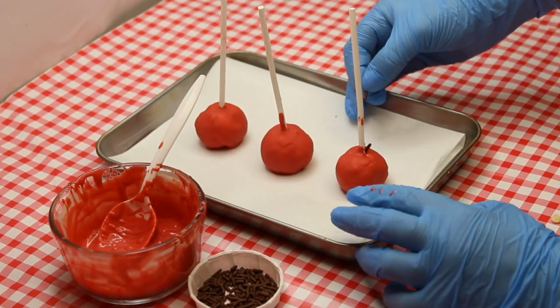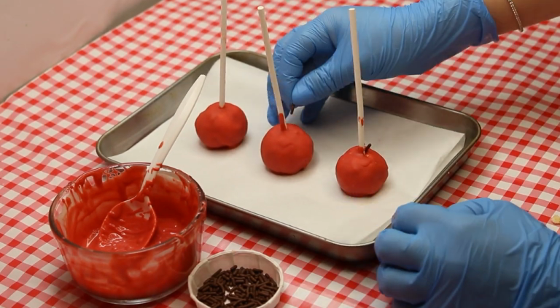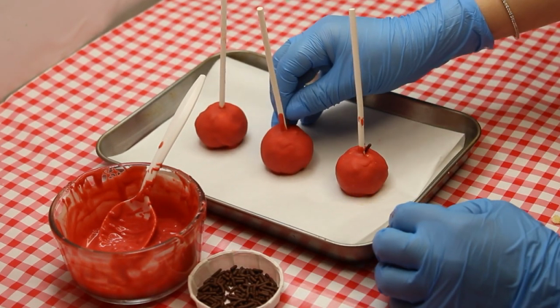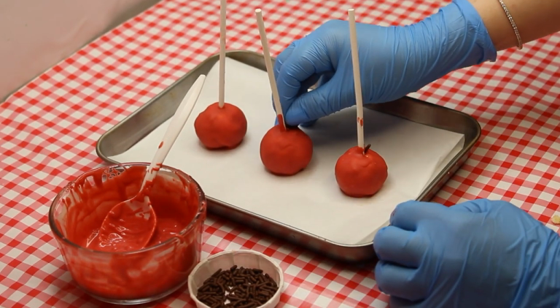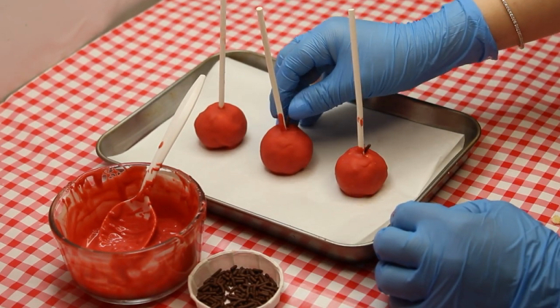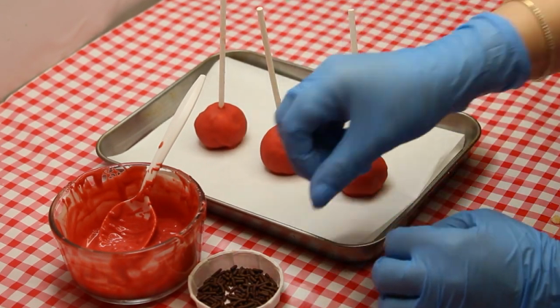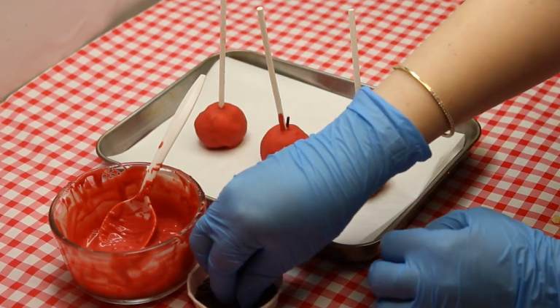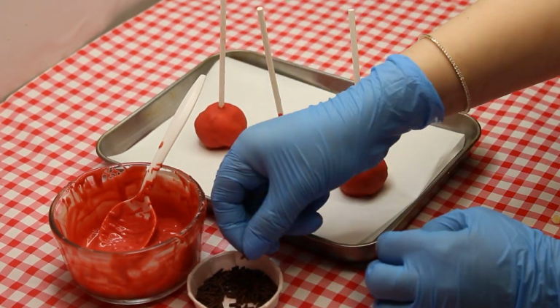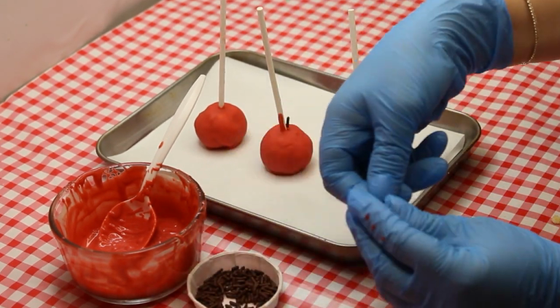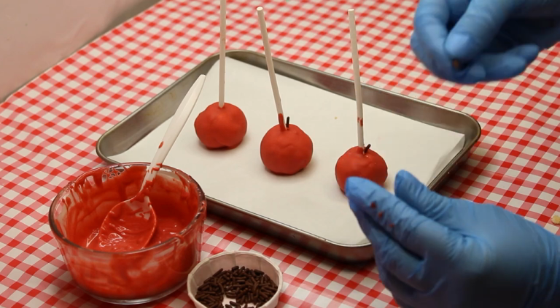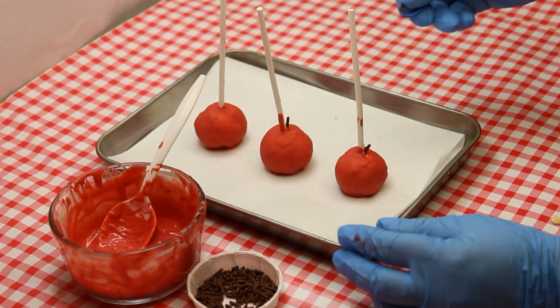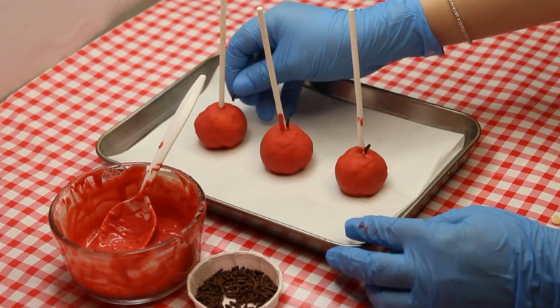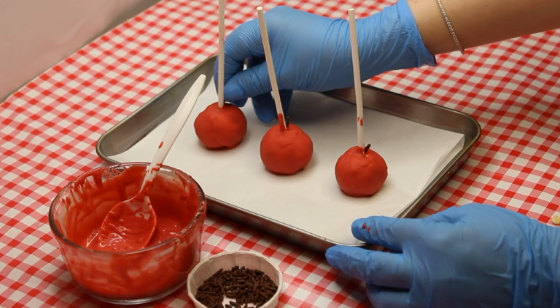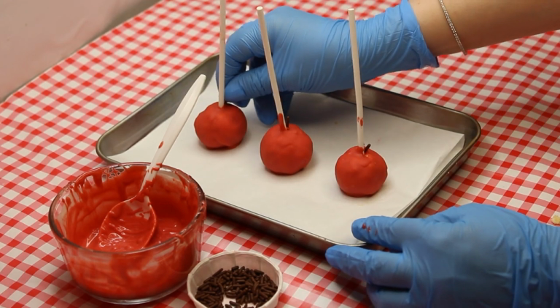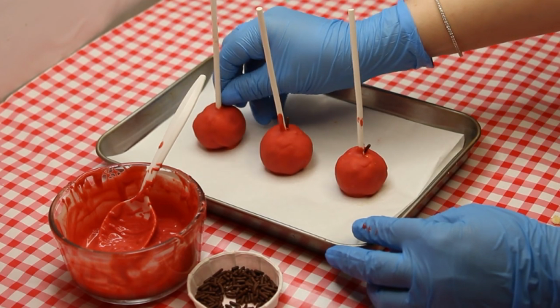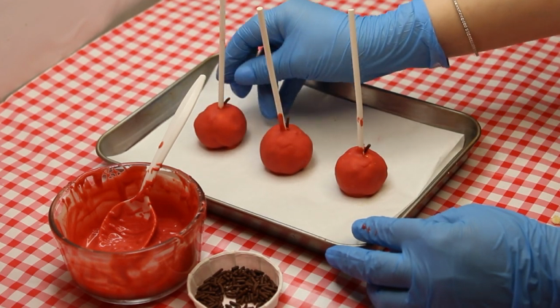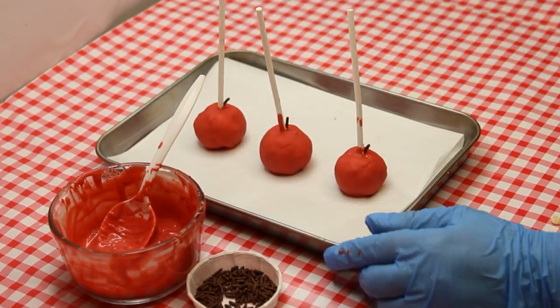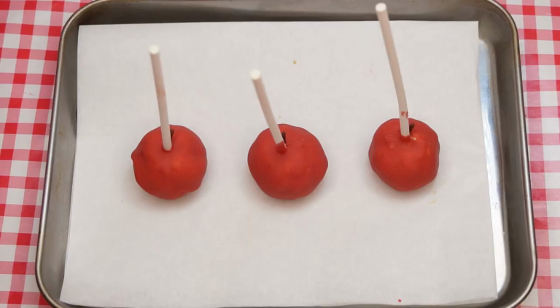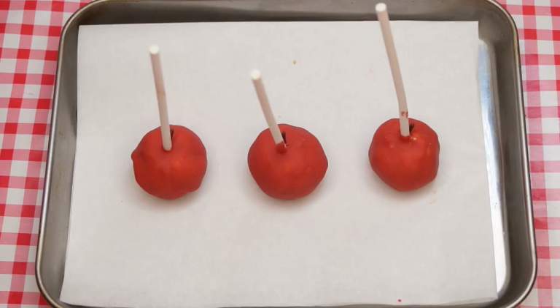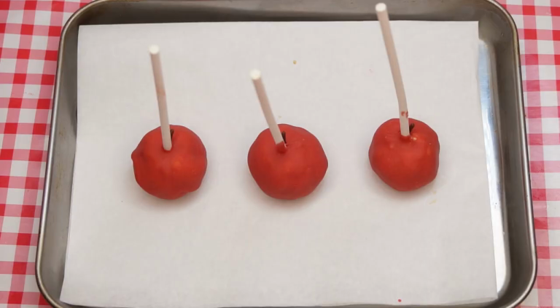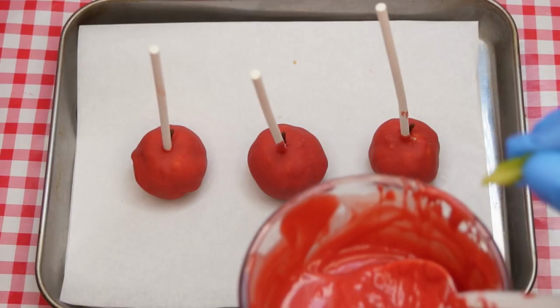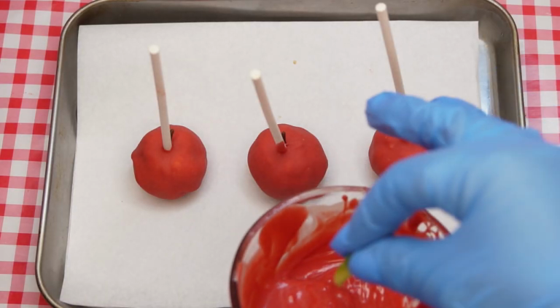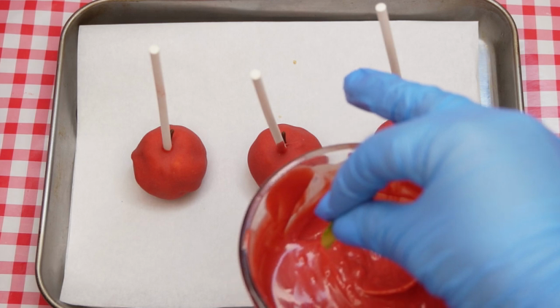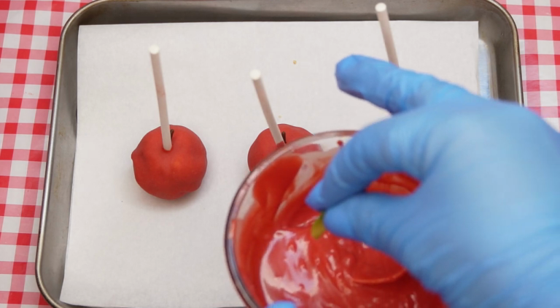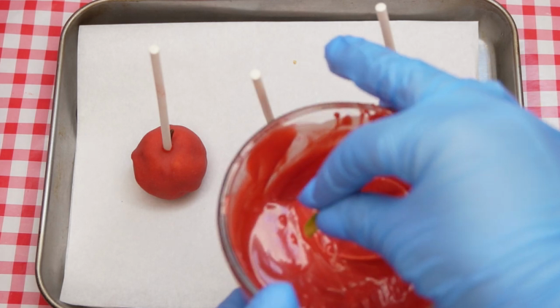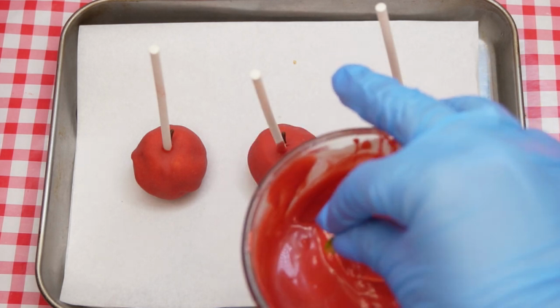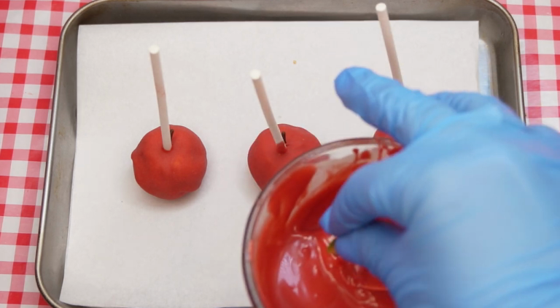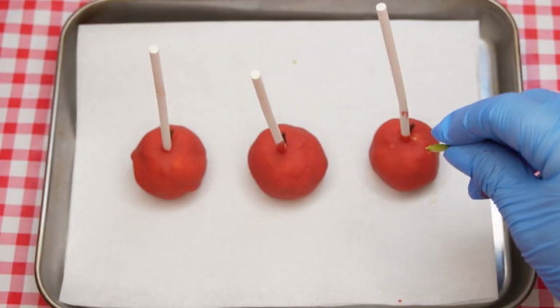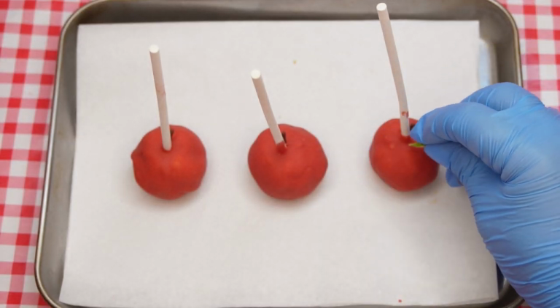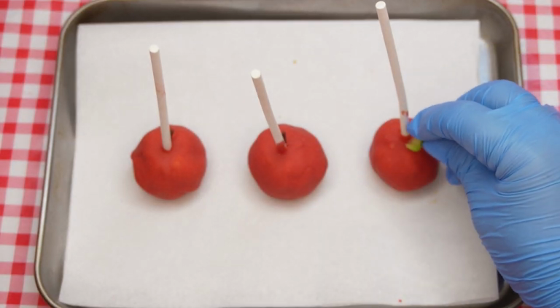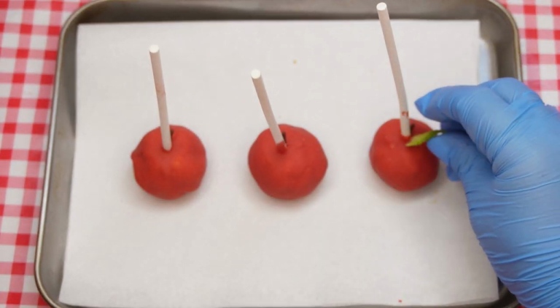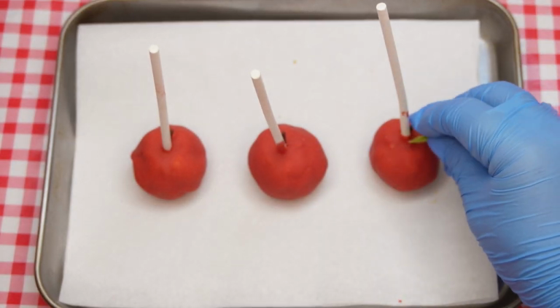For the finishing touch, attach a mint leaf to each apple by dipping the end of each leaf into melted chocolate and securely attaching it to the cake pop. Make sure the mint leaves have been washed and checked for bugs.